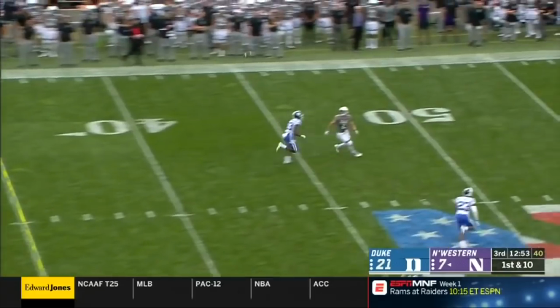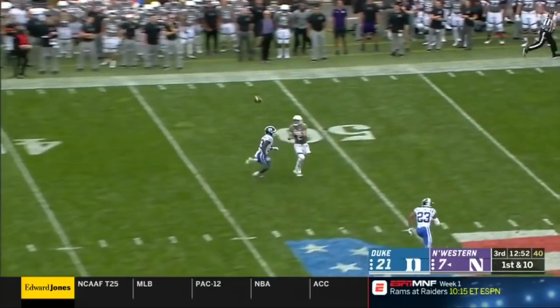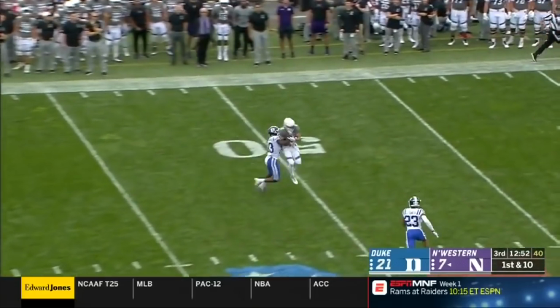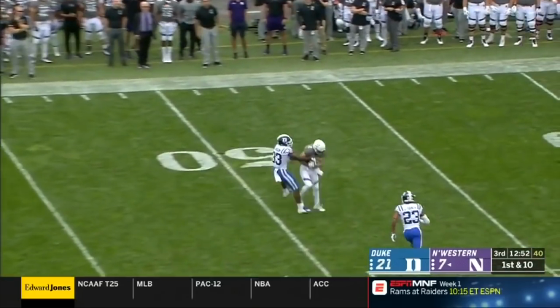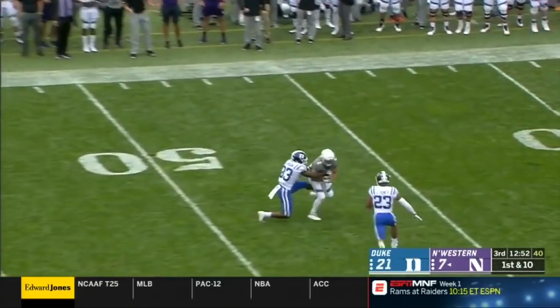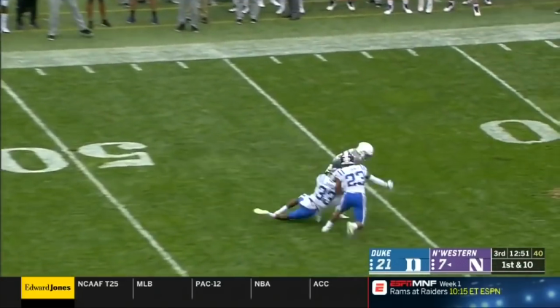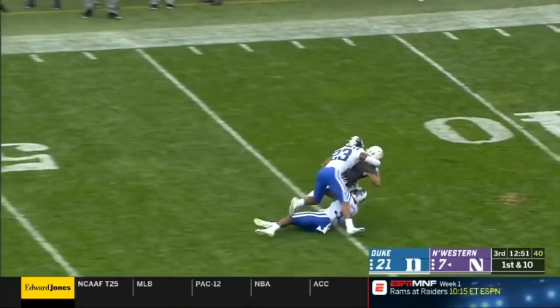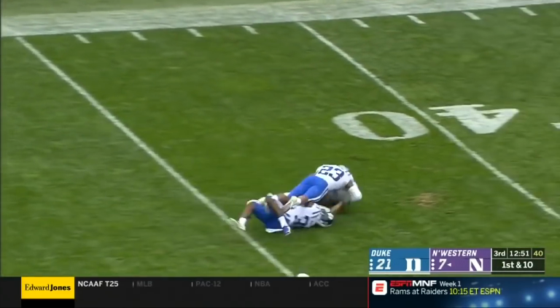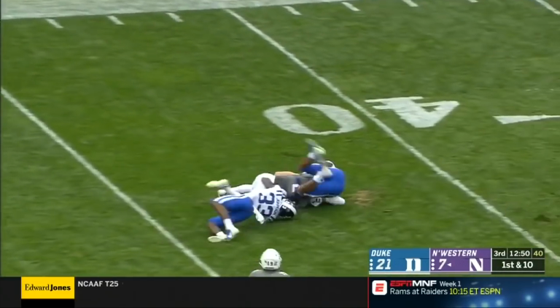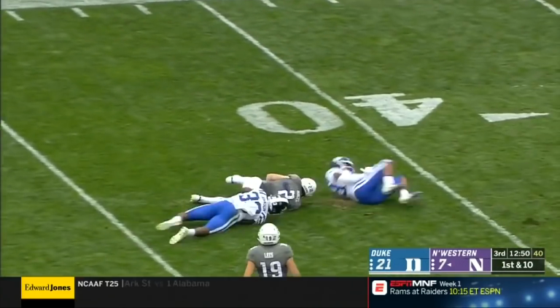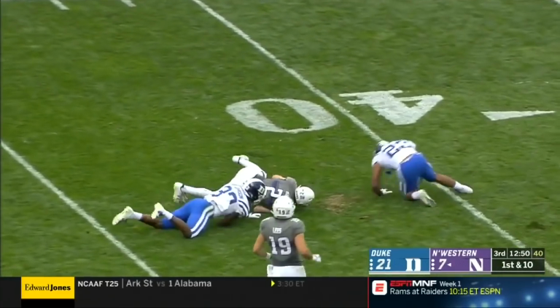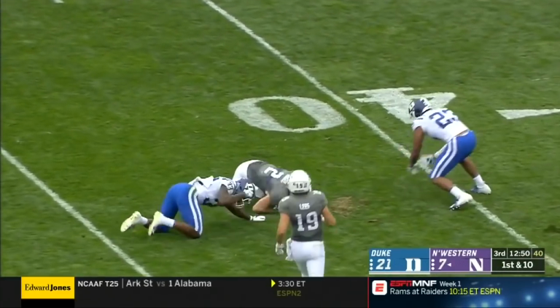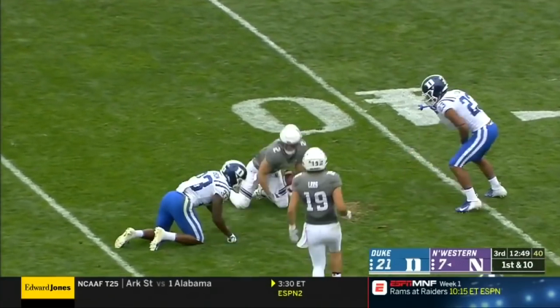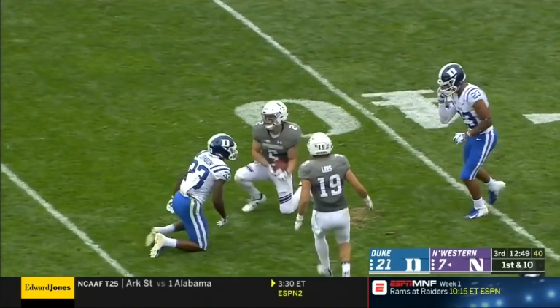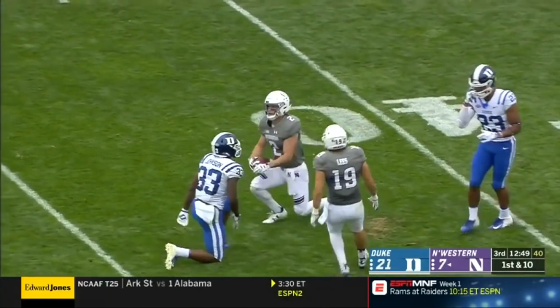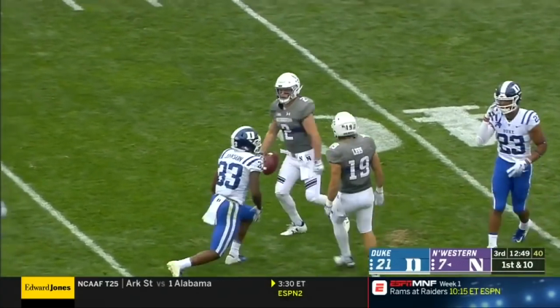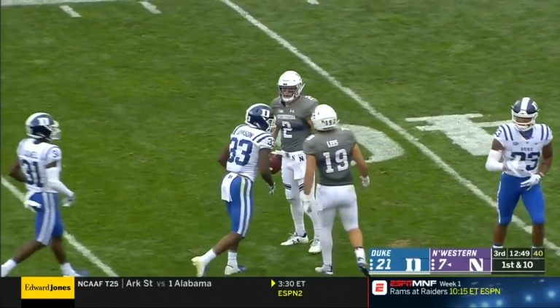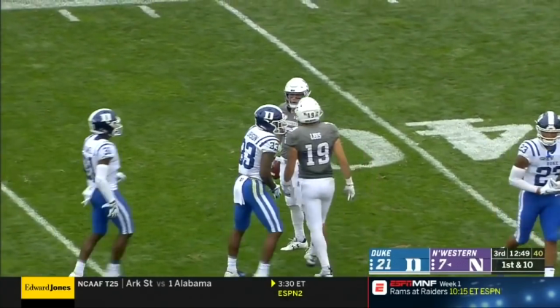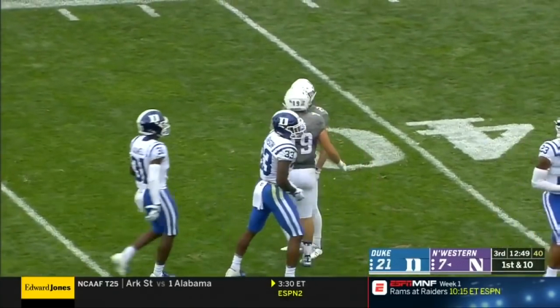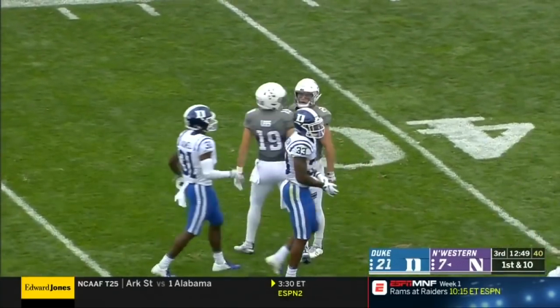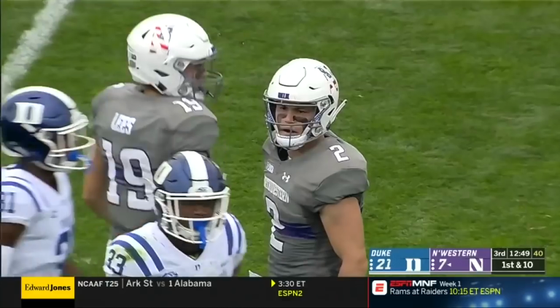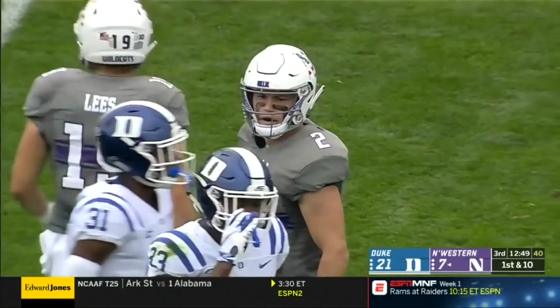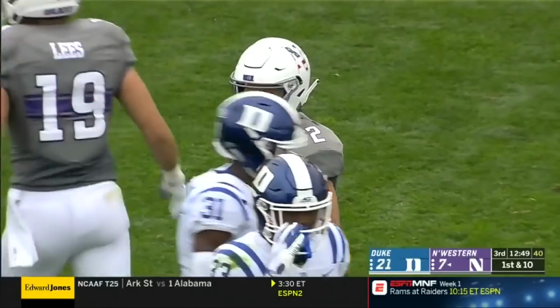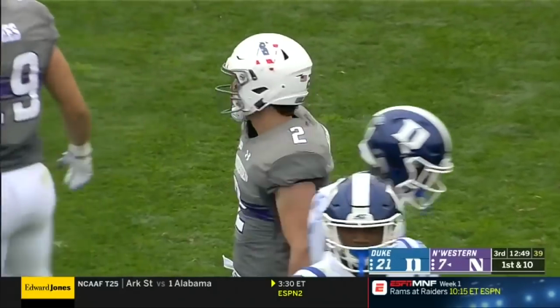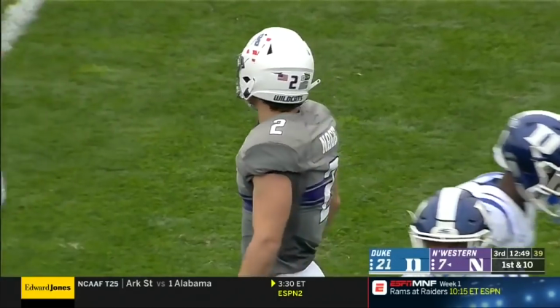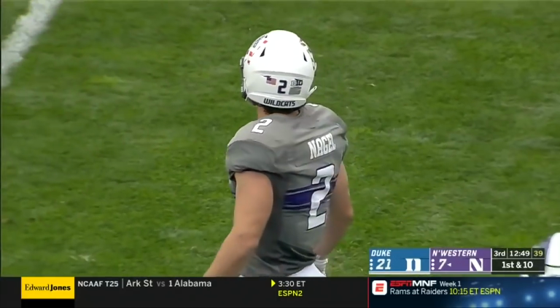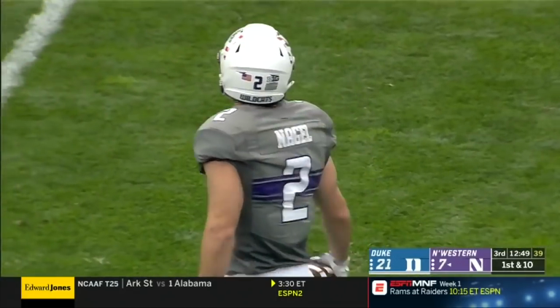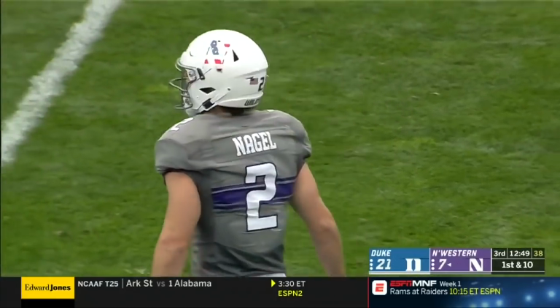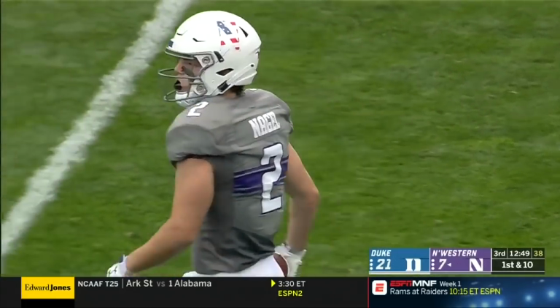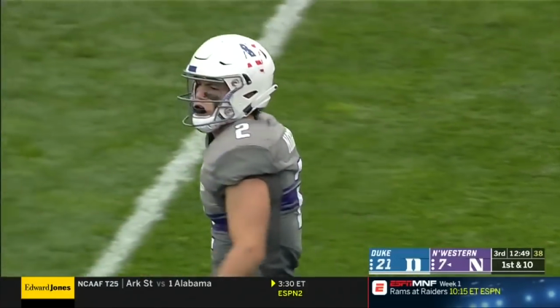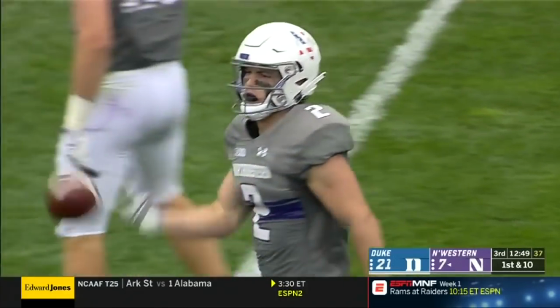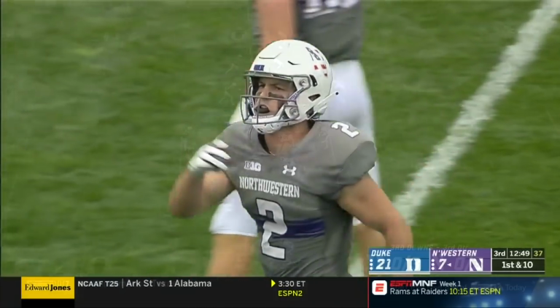Deep ball down the middle — this is caught. First down and then some, Flynn Nagel. Great find against Leonard Johnson.